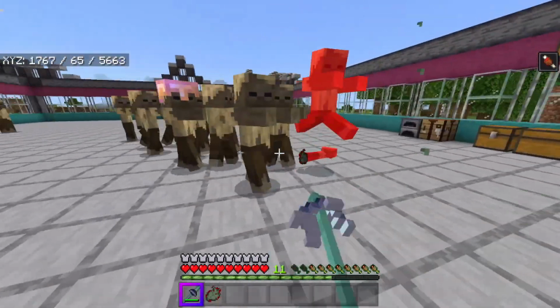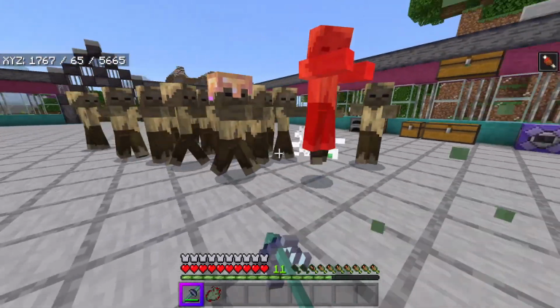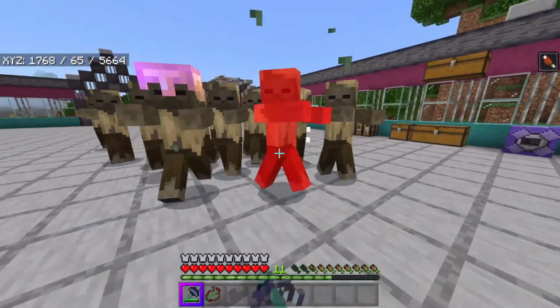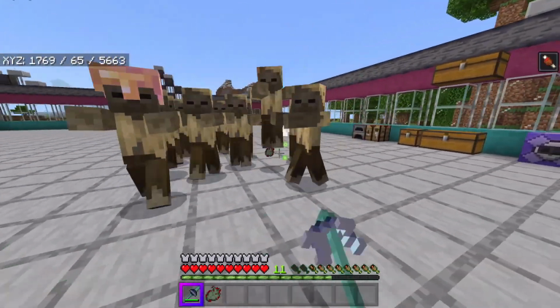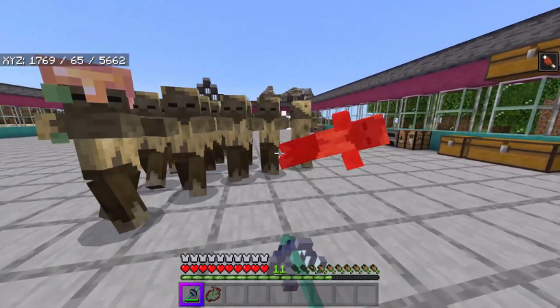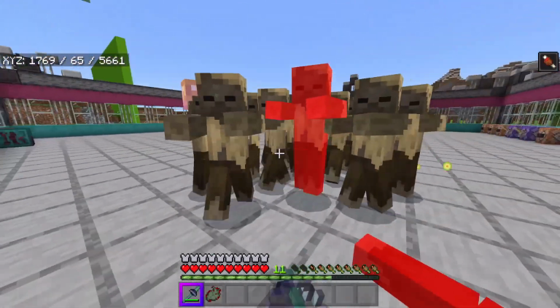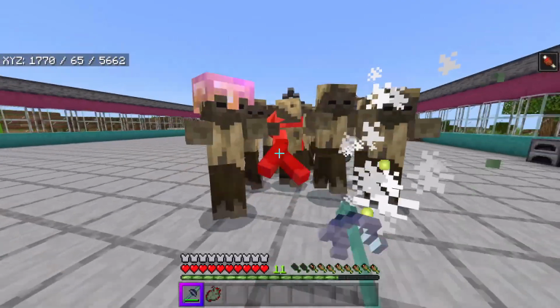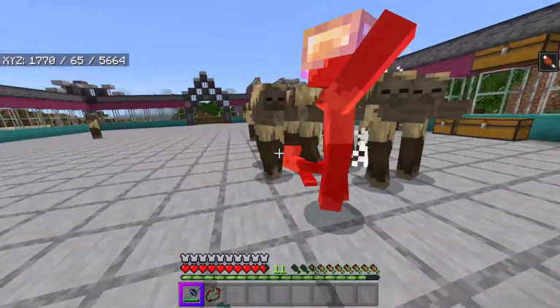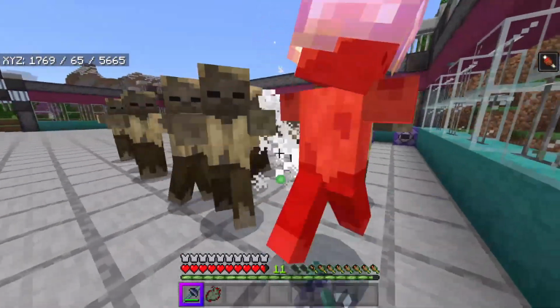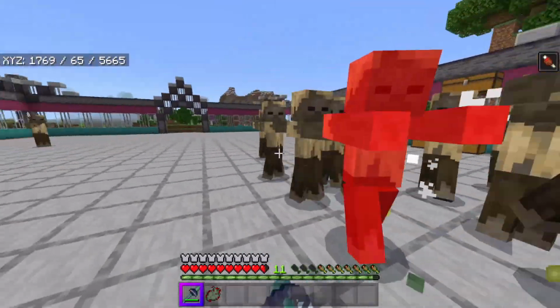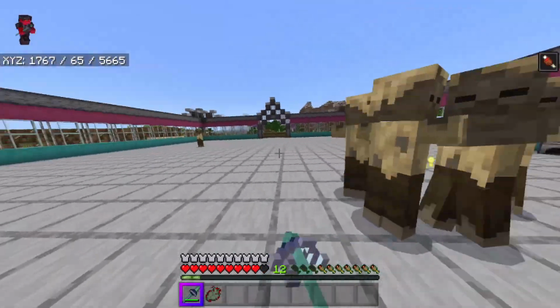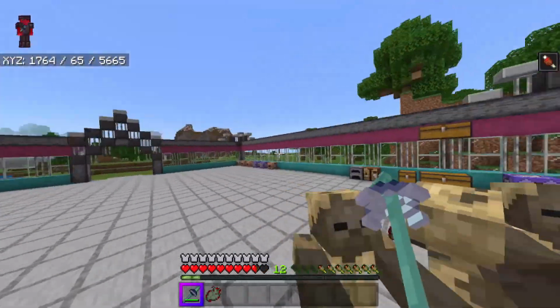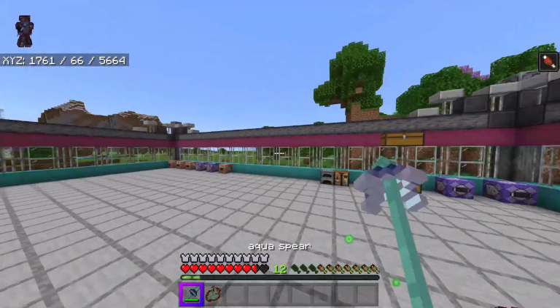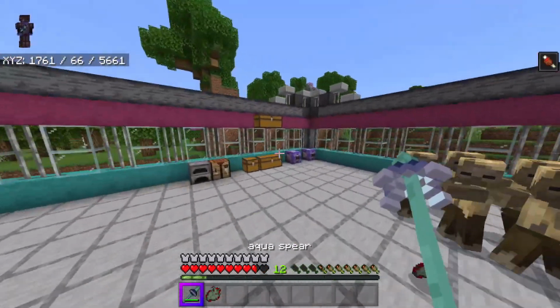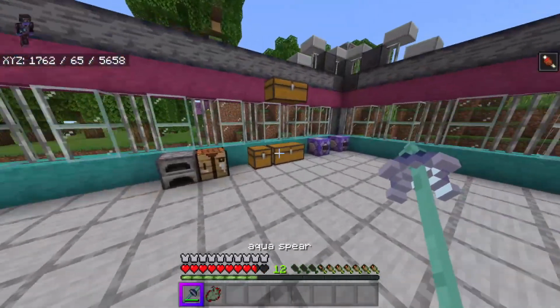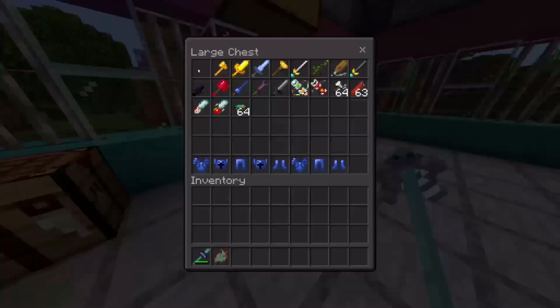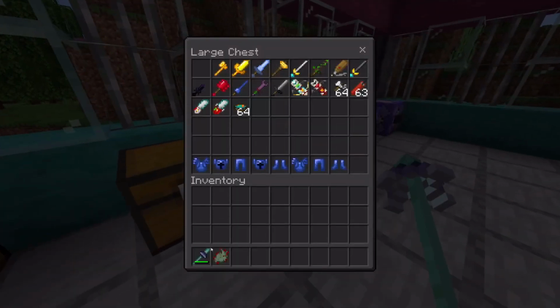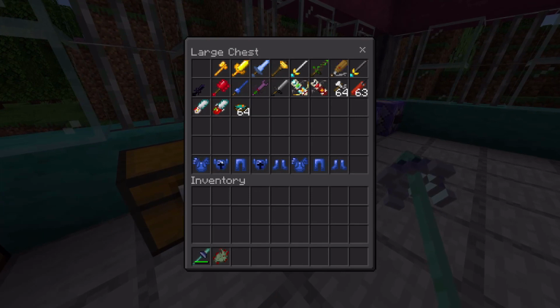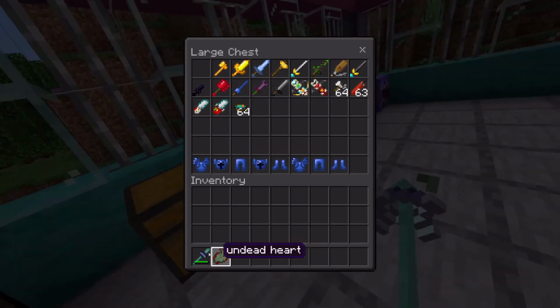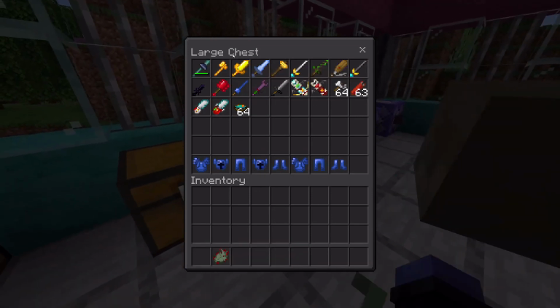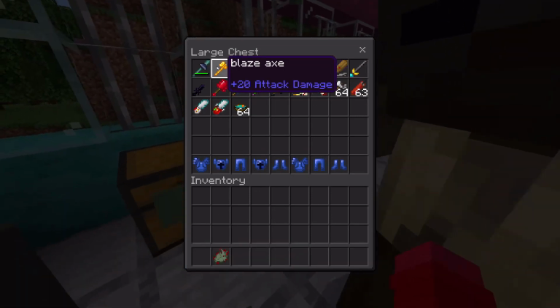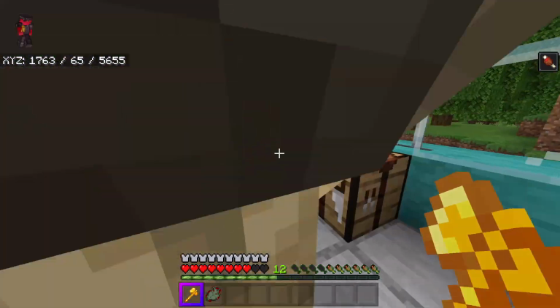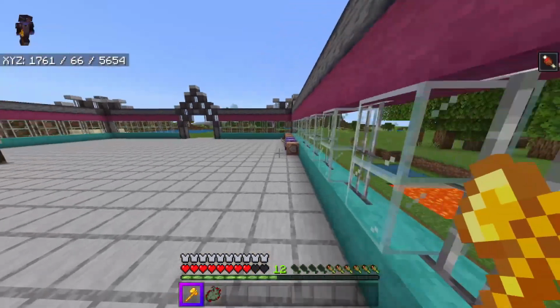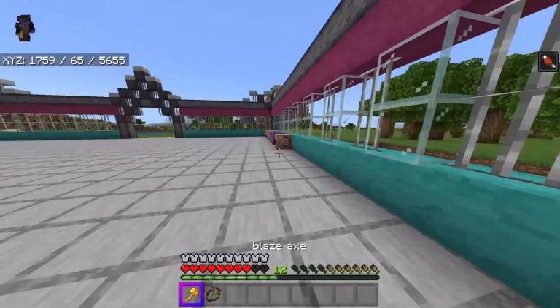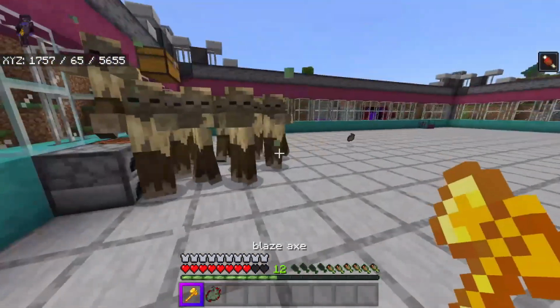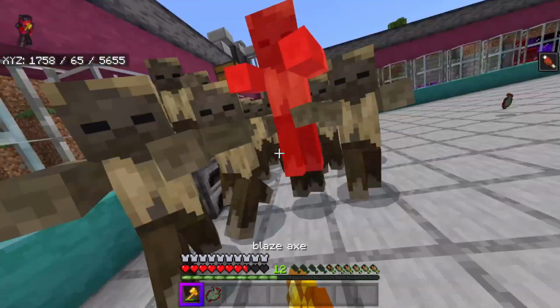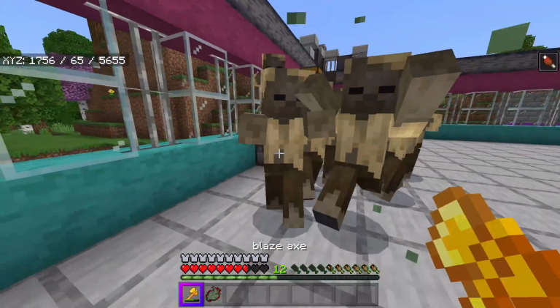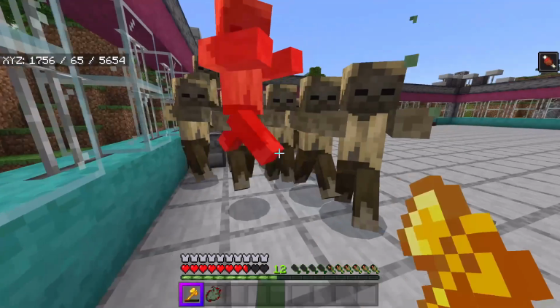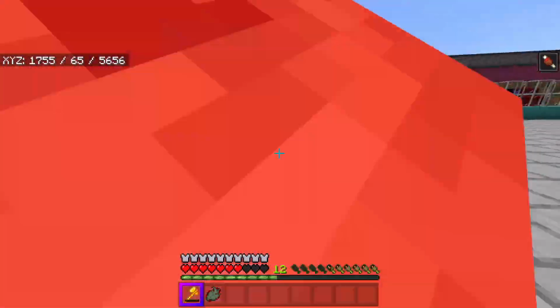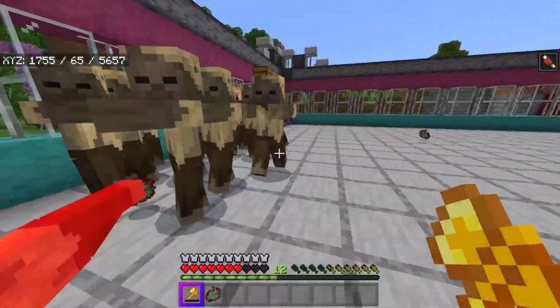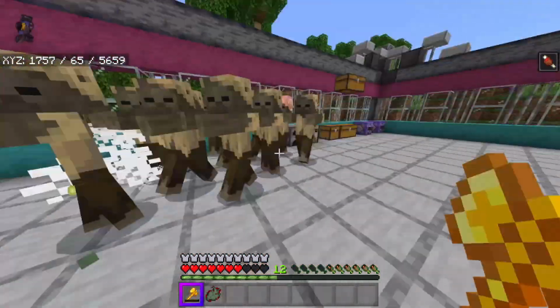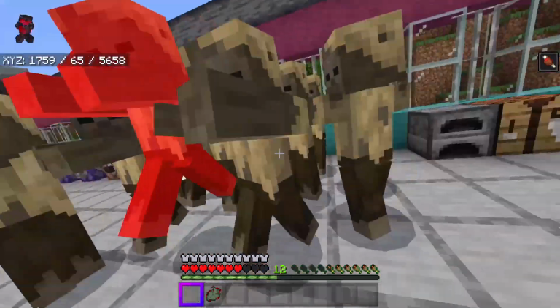What did I just get — undead heart? I was not expecting that. Are these guys all dropping undead hearts now? Okay, it seems like a lot of them are. This doesn't seem very good — I need to find a new weapon.